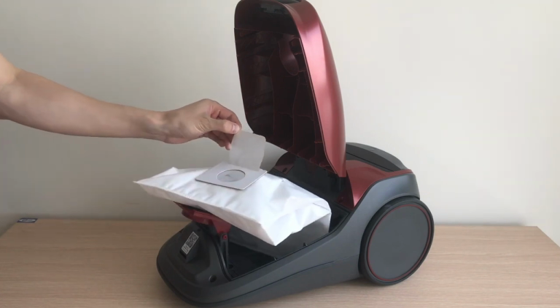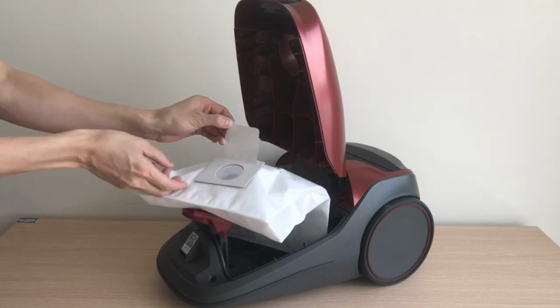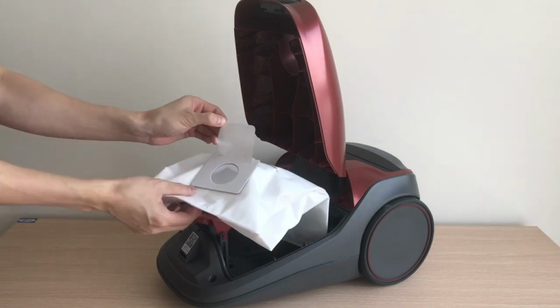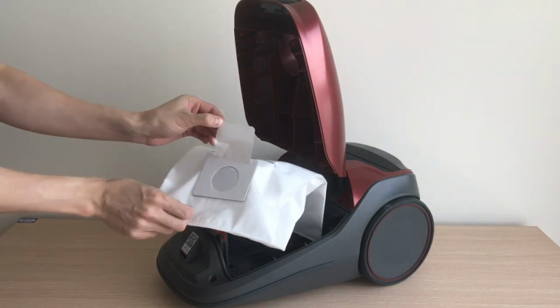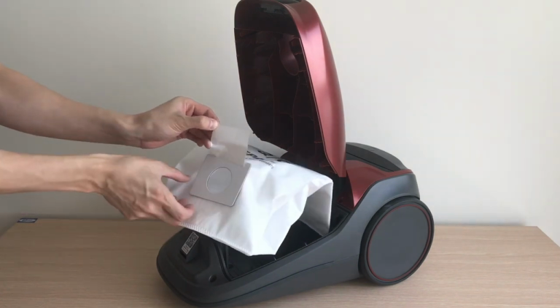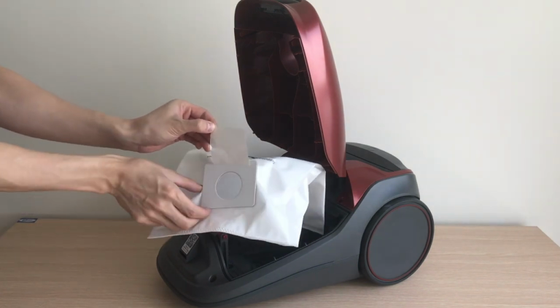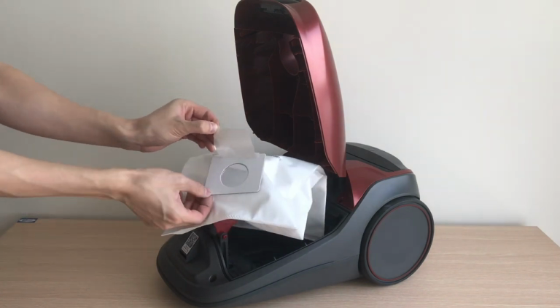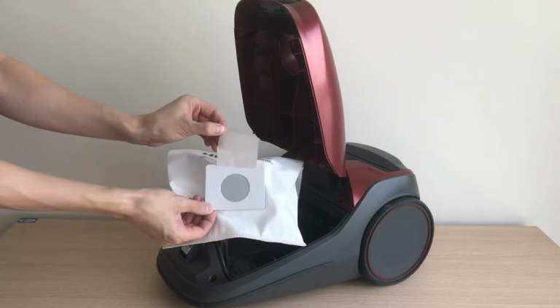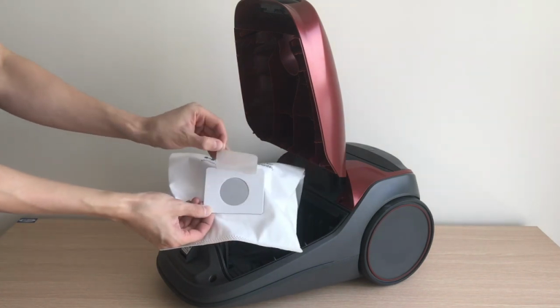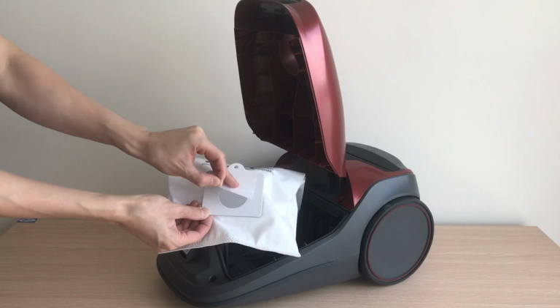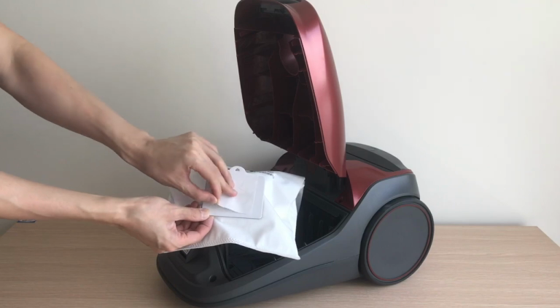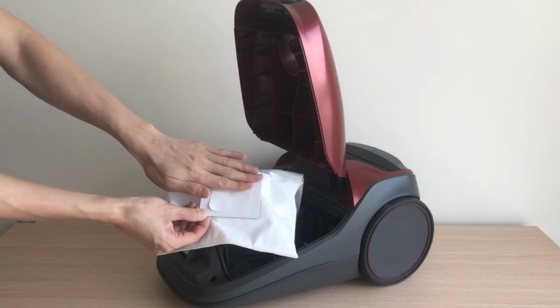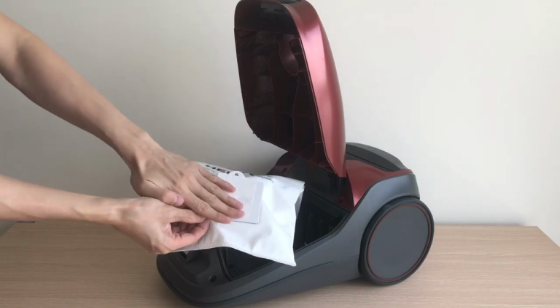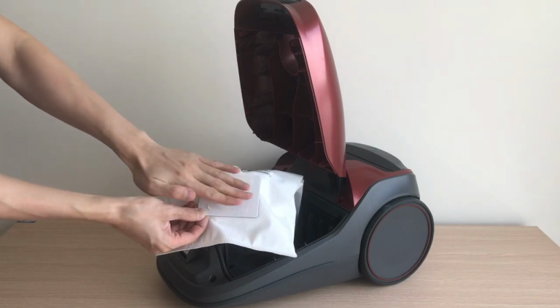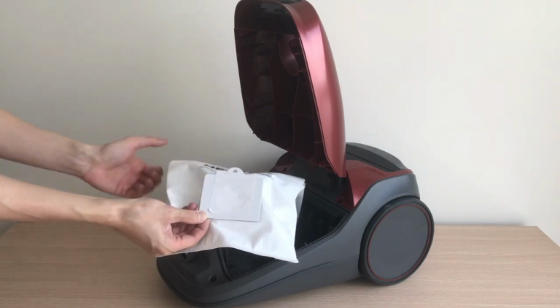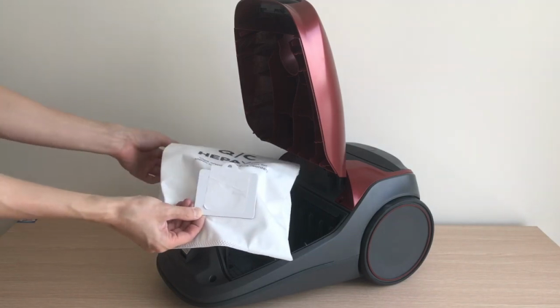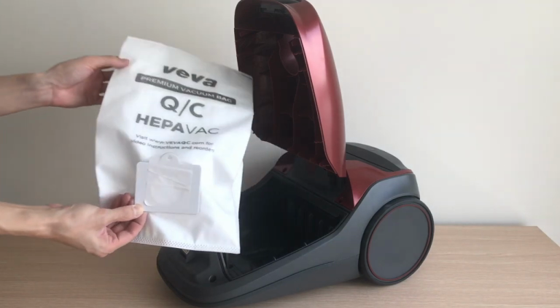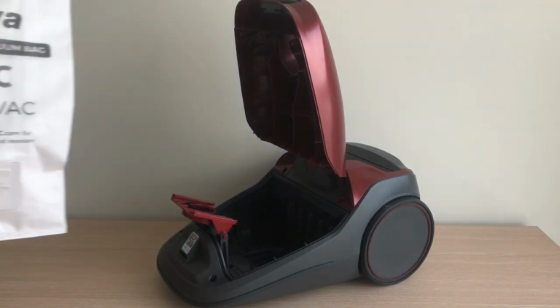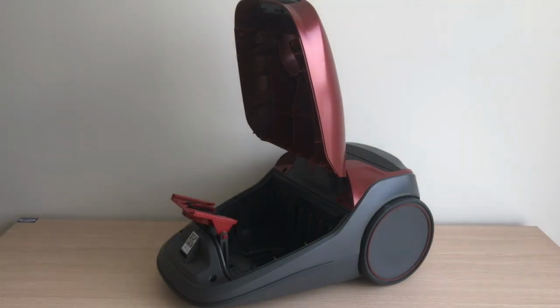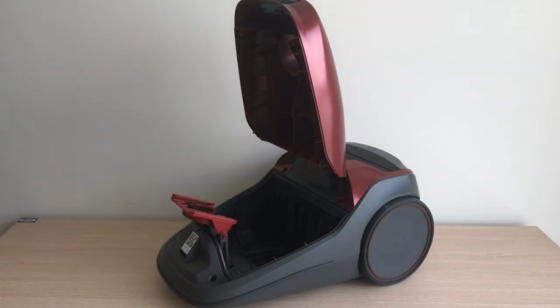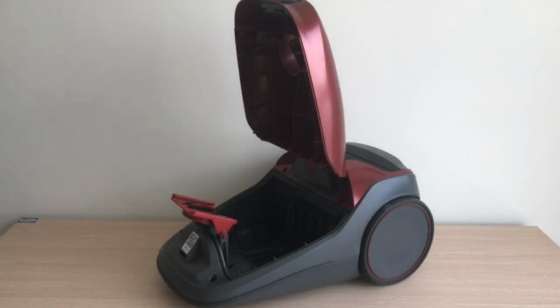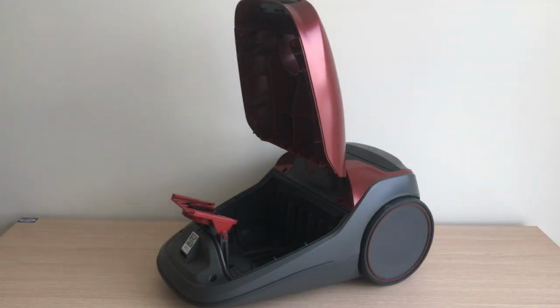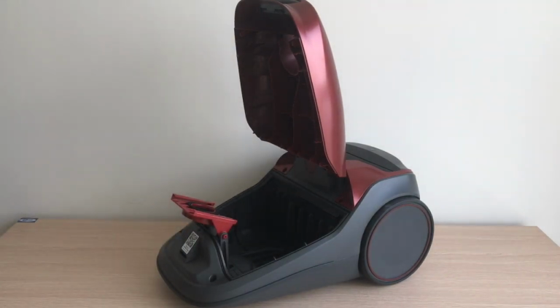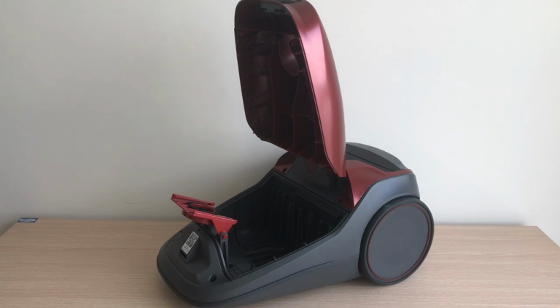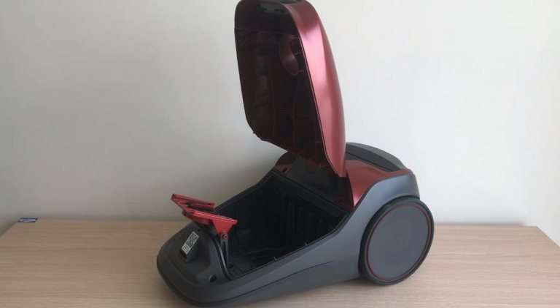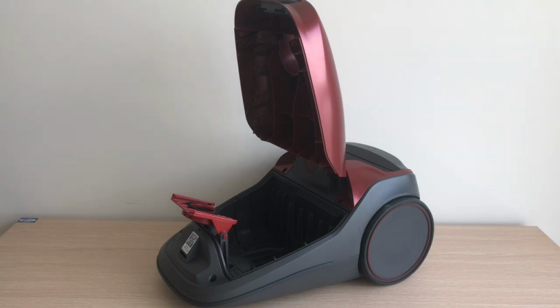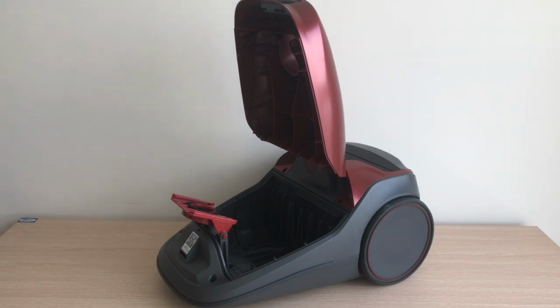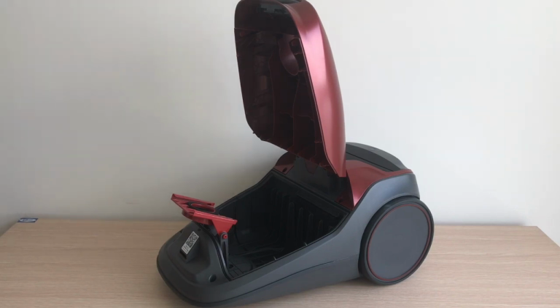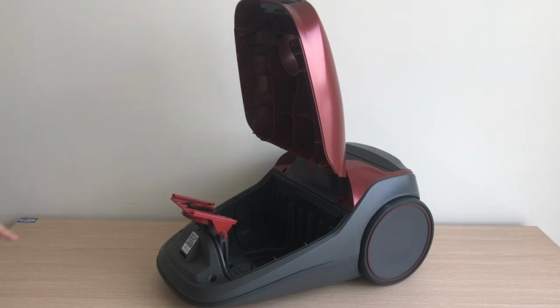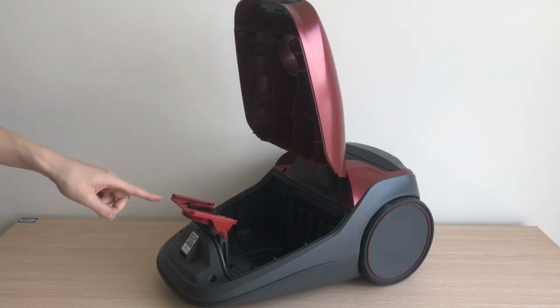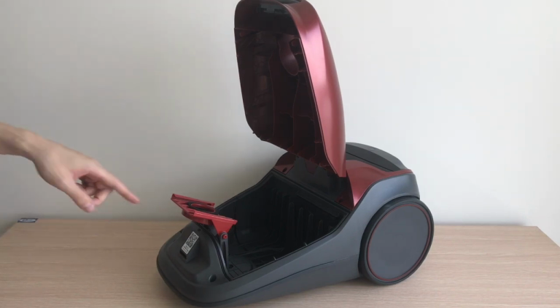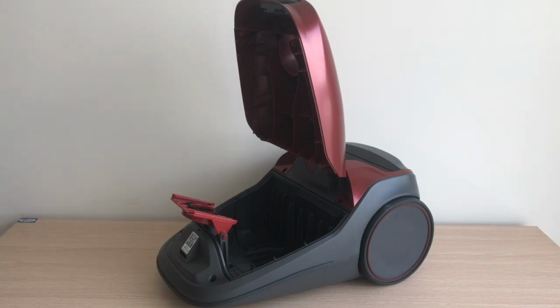This will prevent dust from re-entering the air when you go to throw away the bag. Please note that the bag mount may flip forward after removing the bag. This will prevent the hood from closing until a new bag is installed.